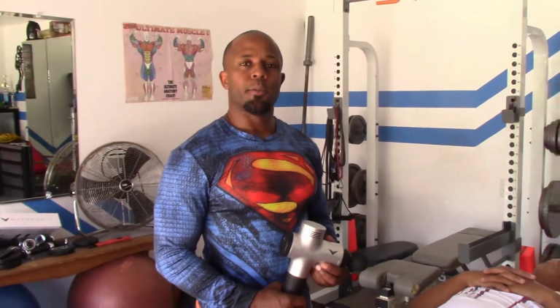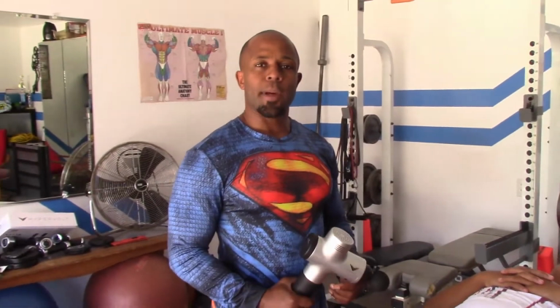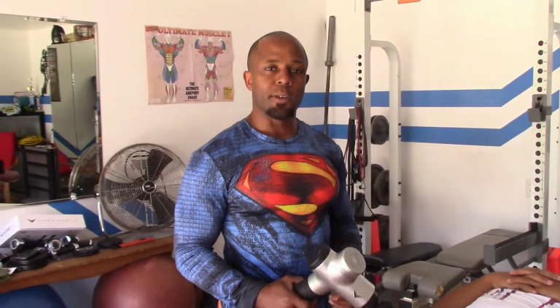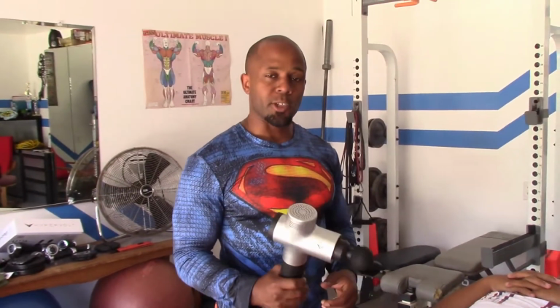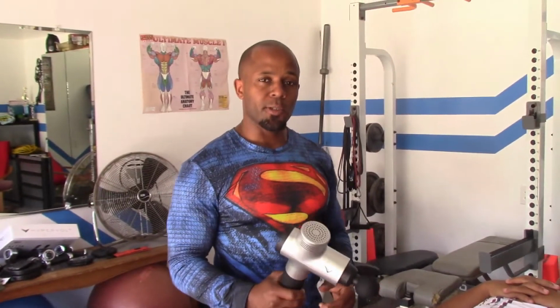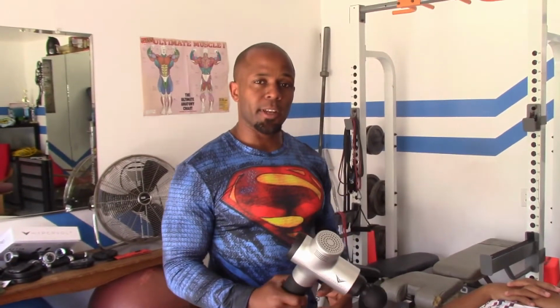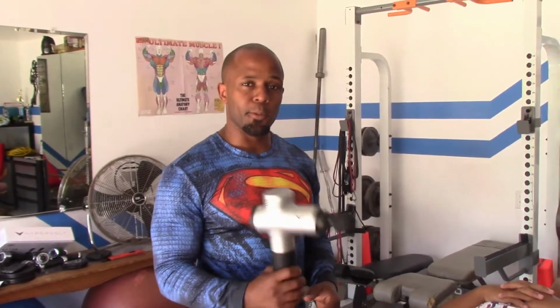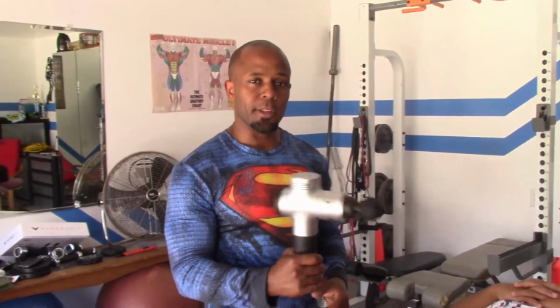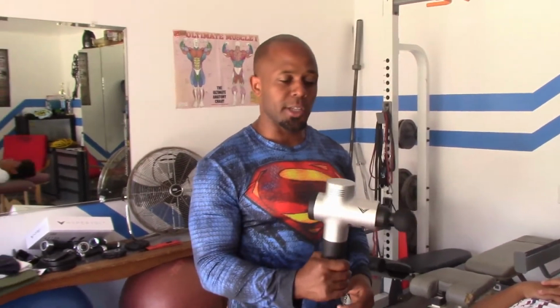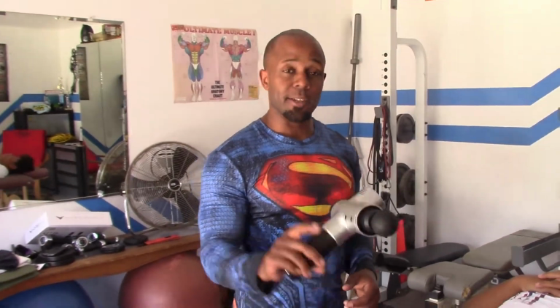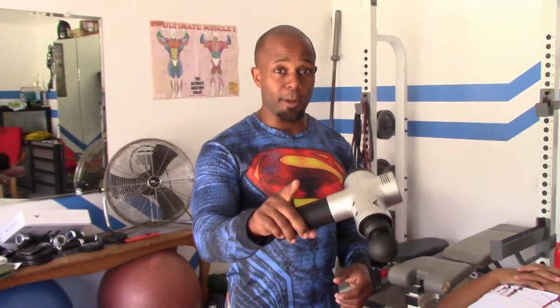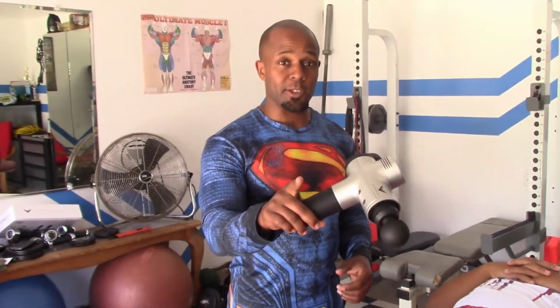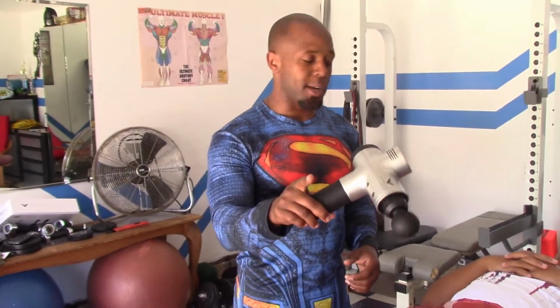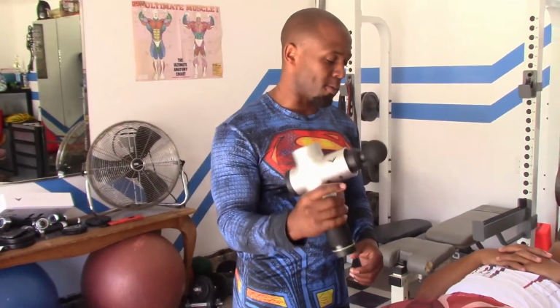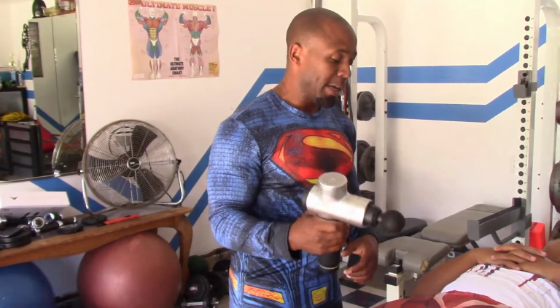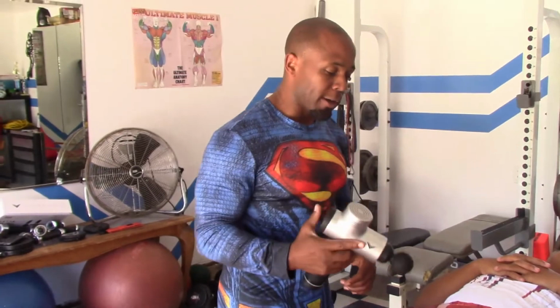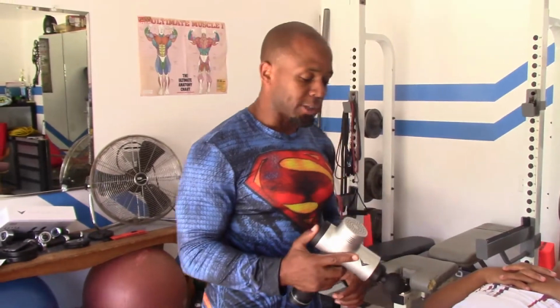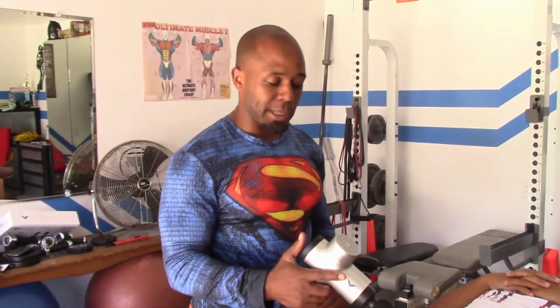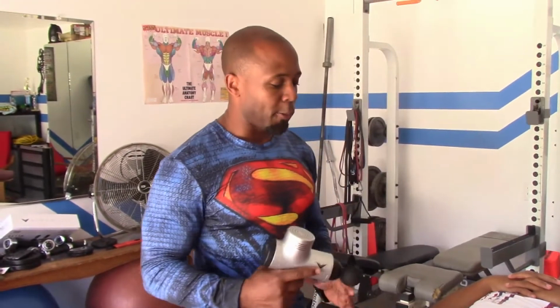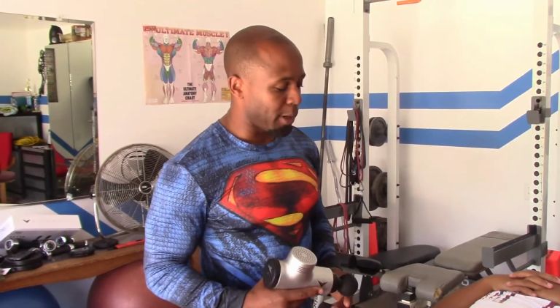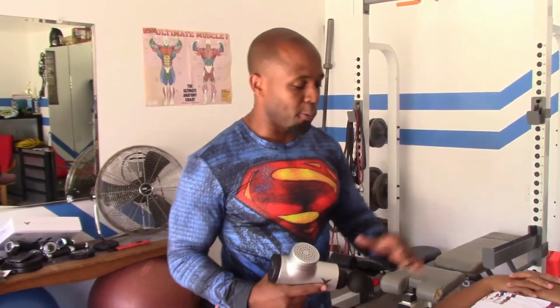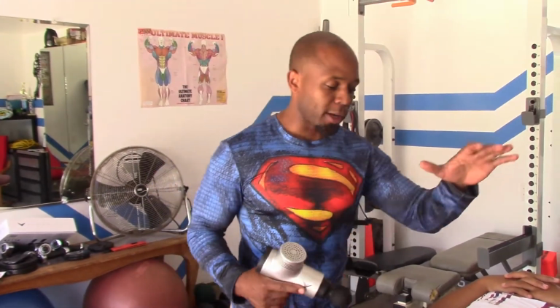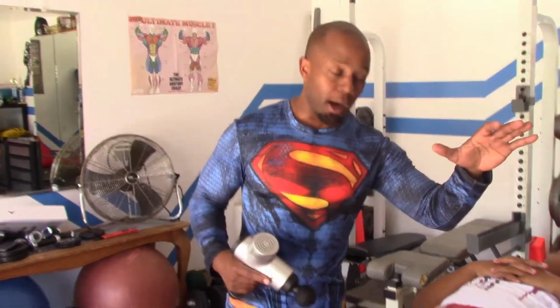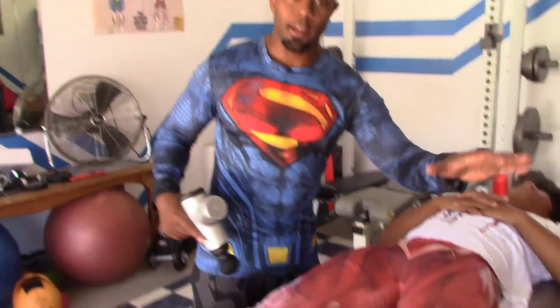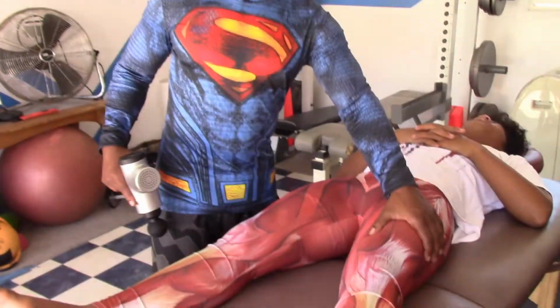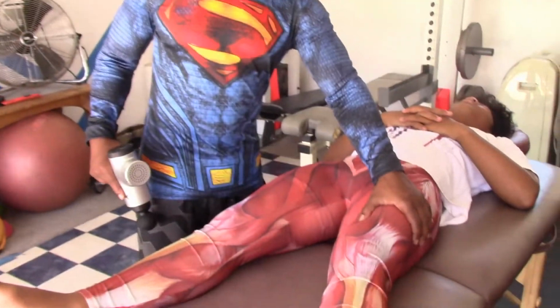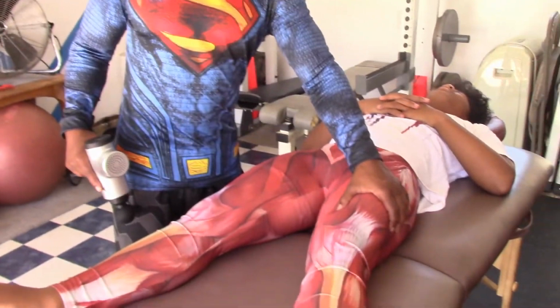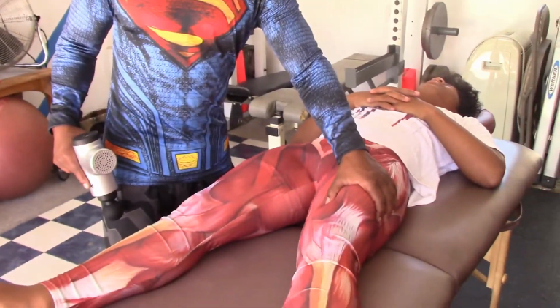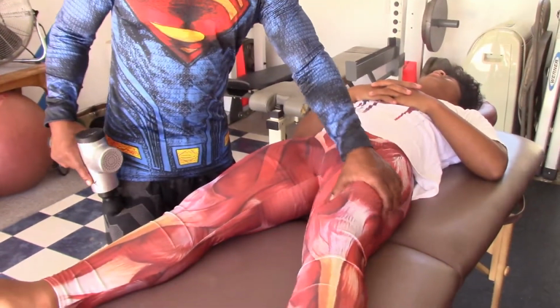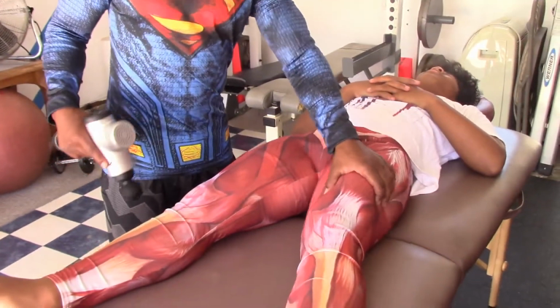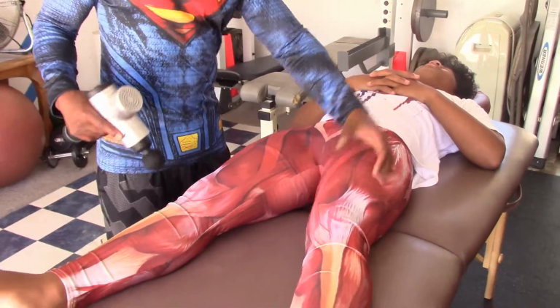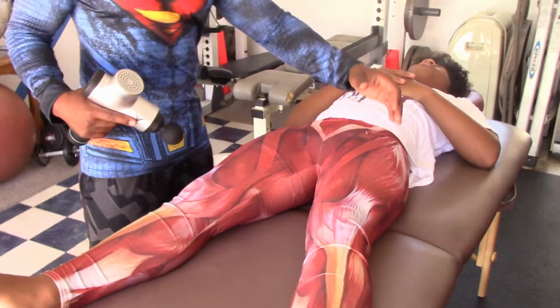Welcome back to another instructional video with John Sanders with Stretch at Home. Today we're going to be working on Evan's quads — big old monster thighs here.